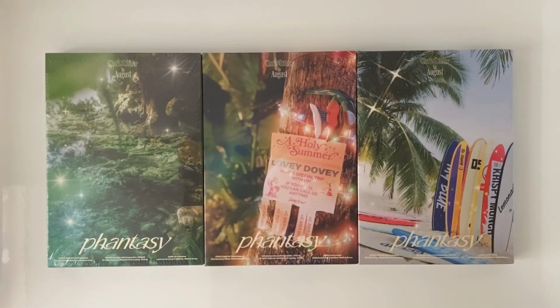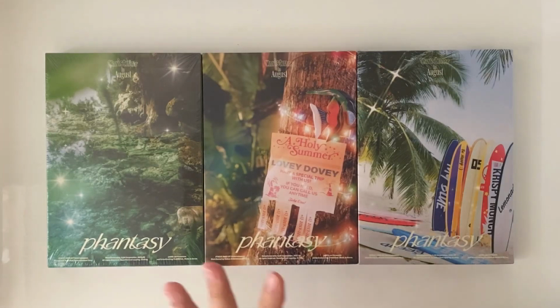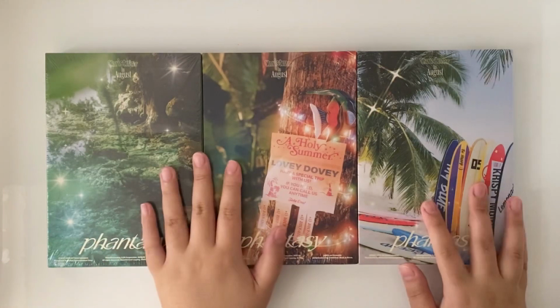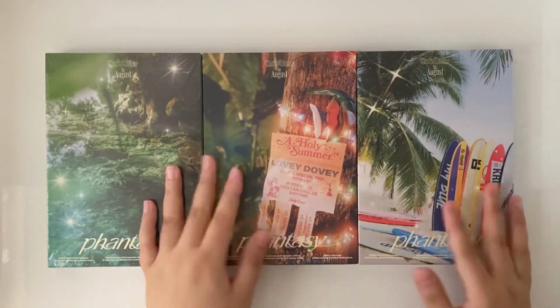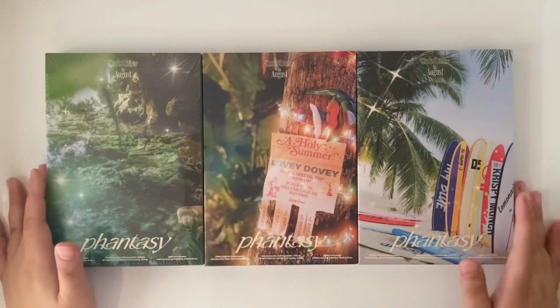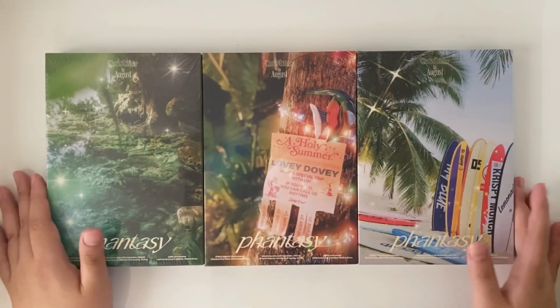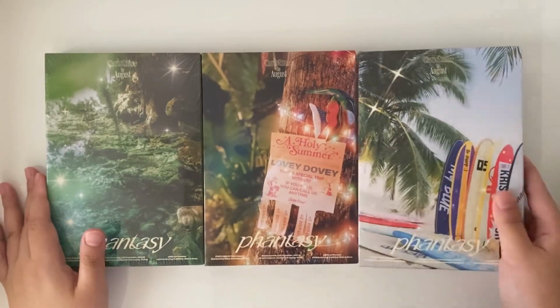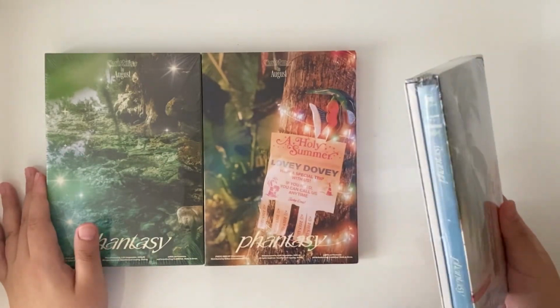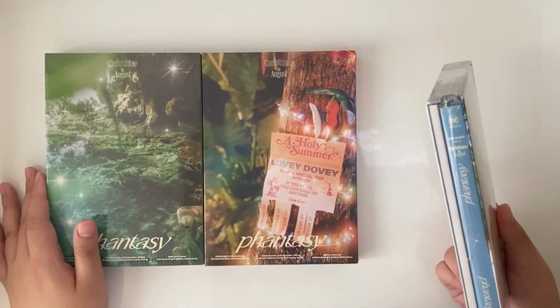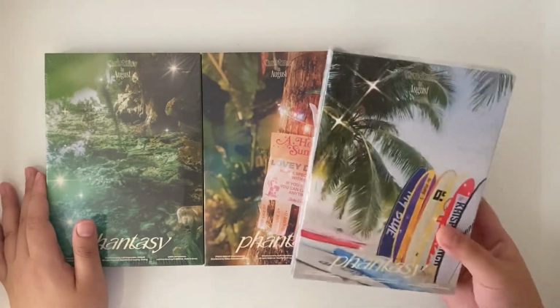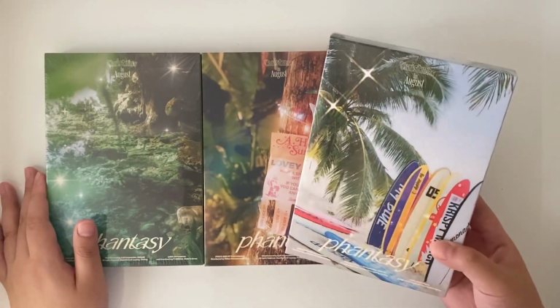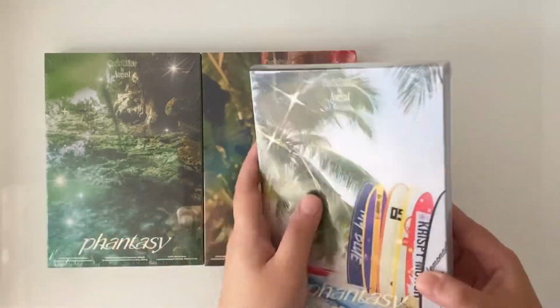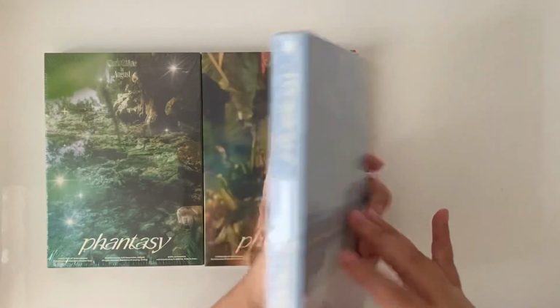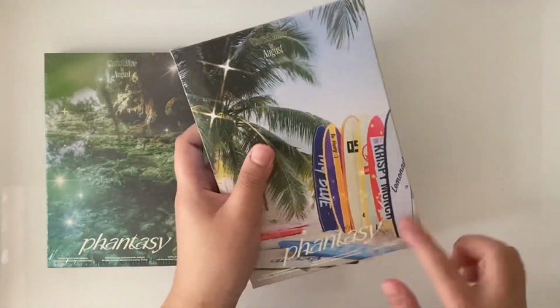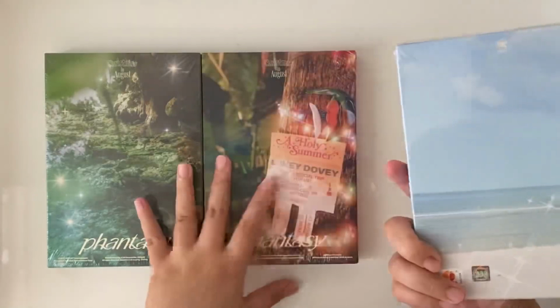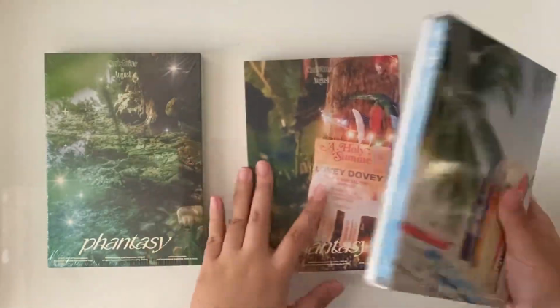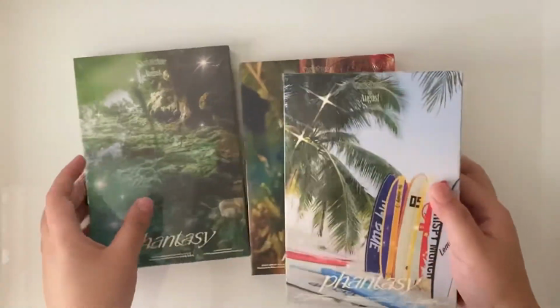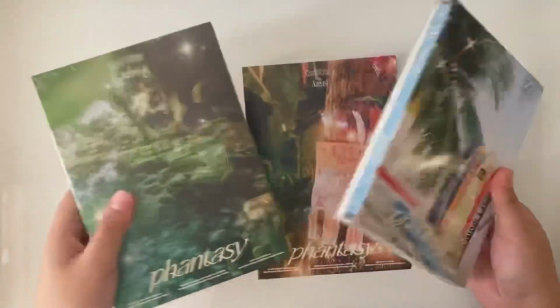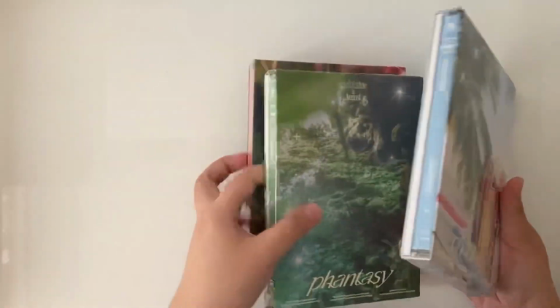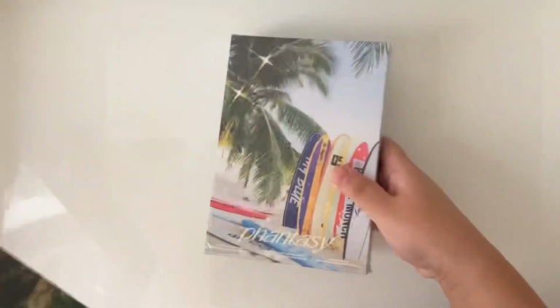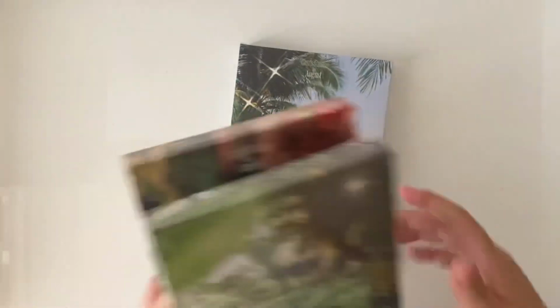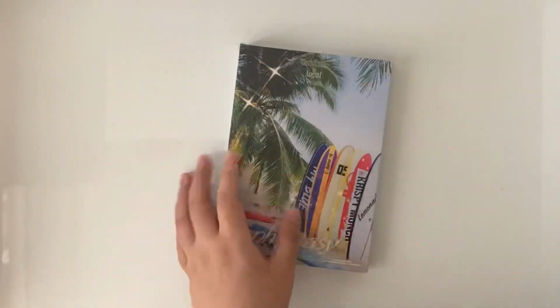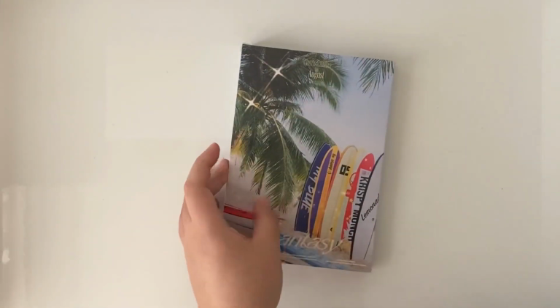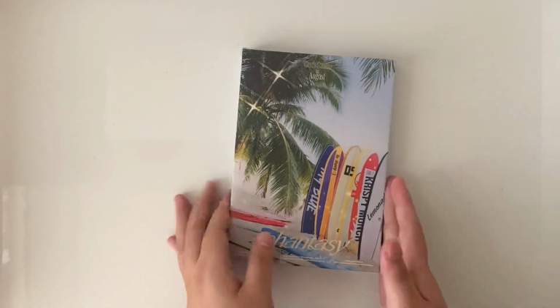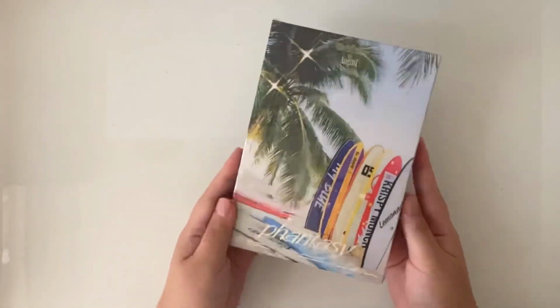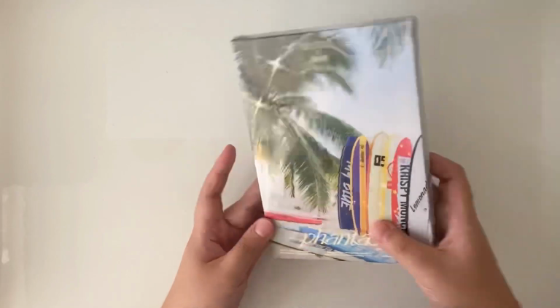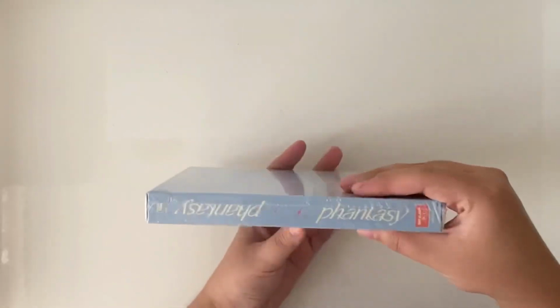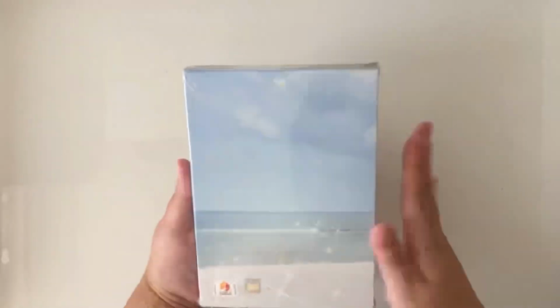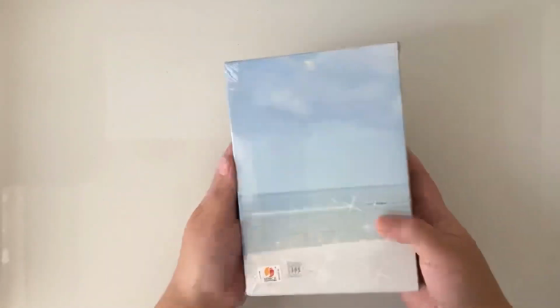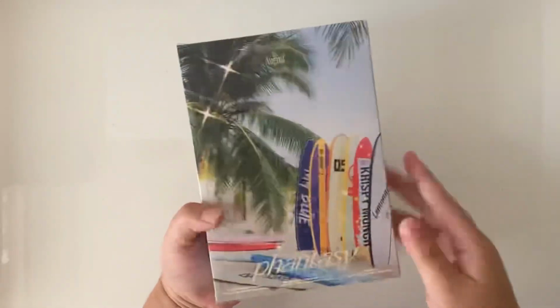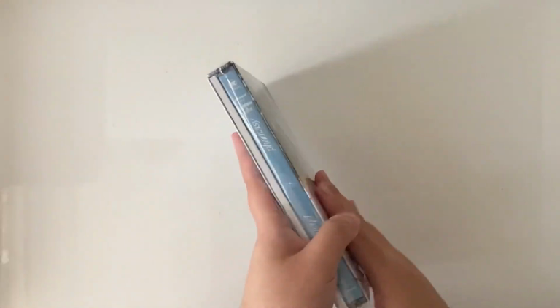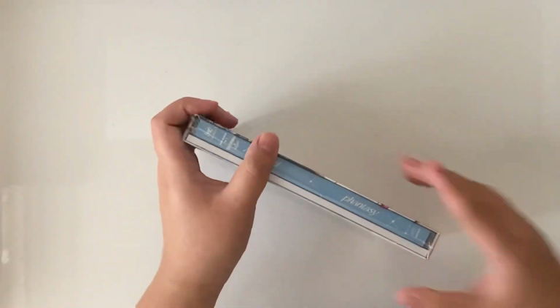Hey guys, so for today we are going to unbox the Boyz's second full album, part 1, Christmas and Funko's Fantasy. So first, we're going to unbox this blue version over here with the pretty cover of the Sharpelle Beach.